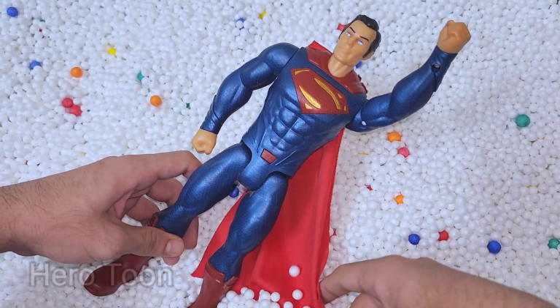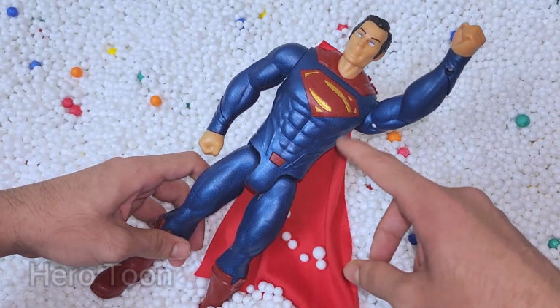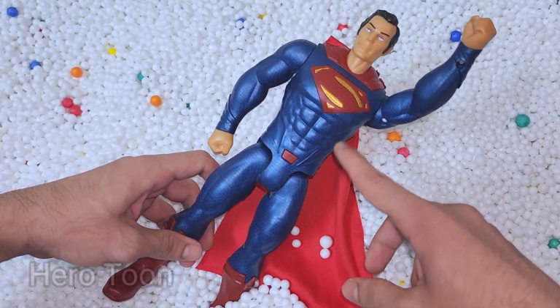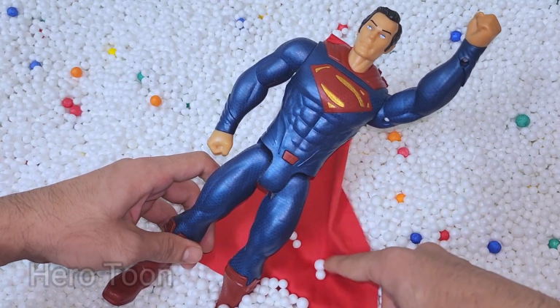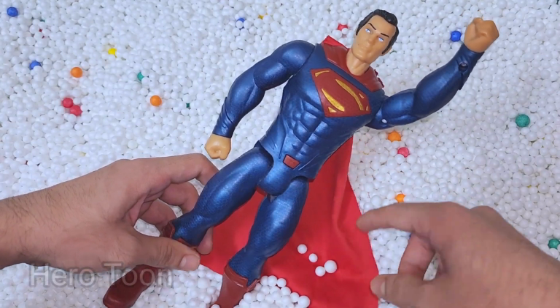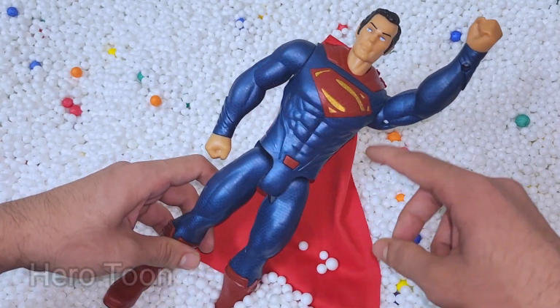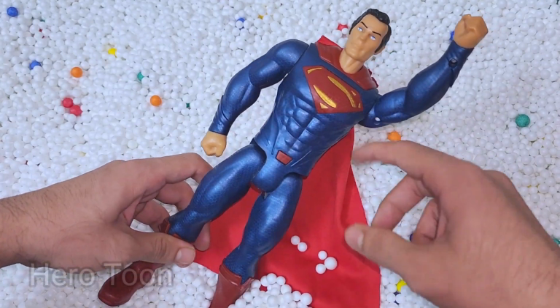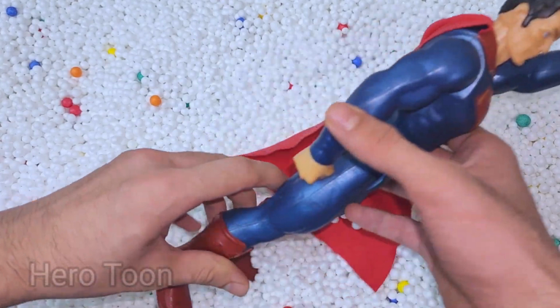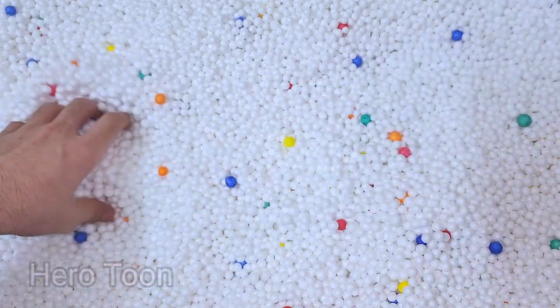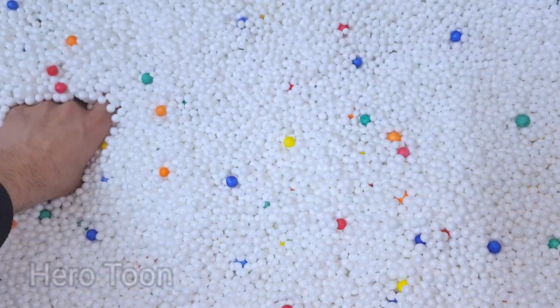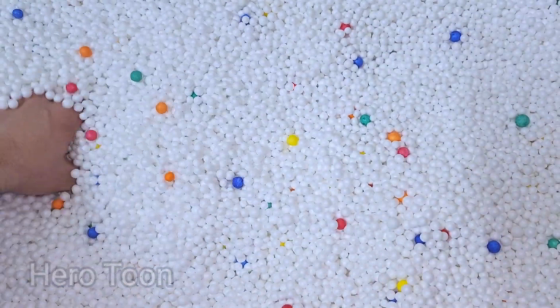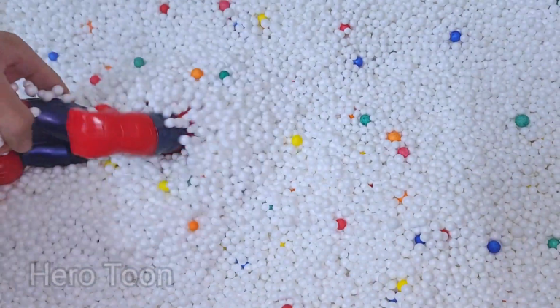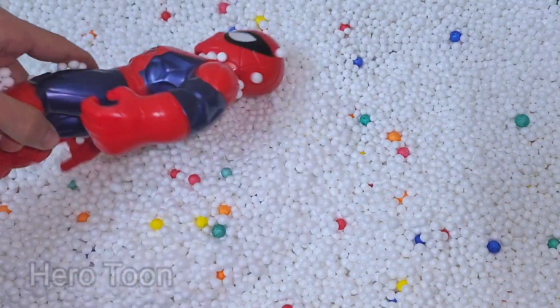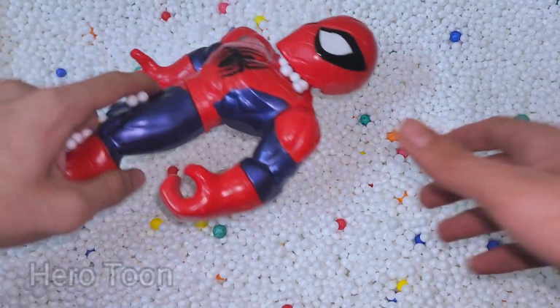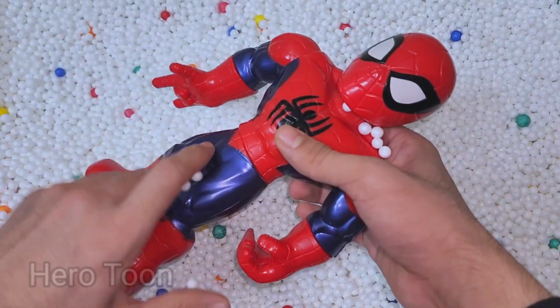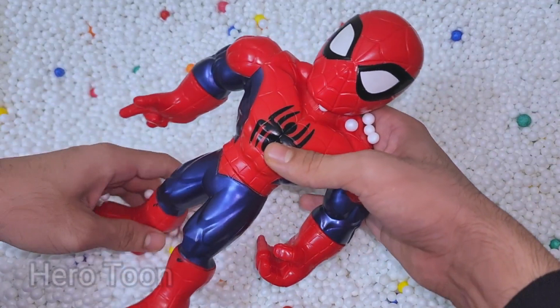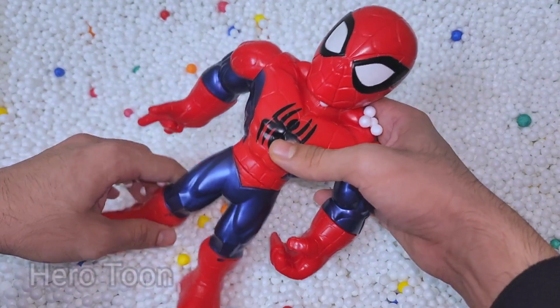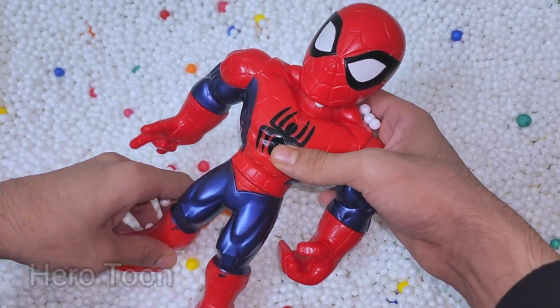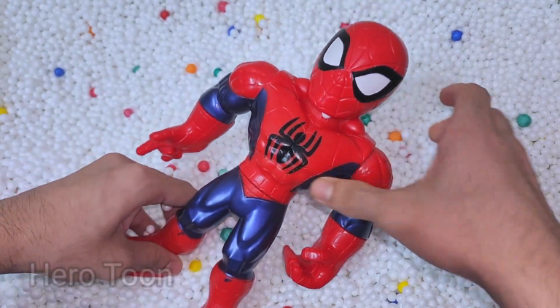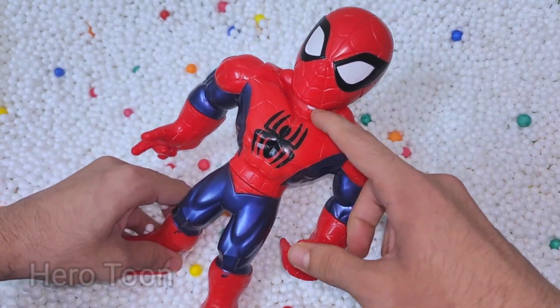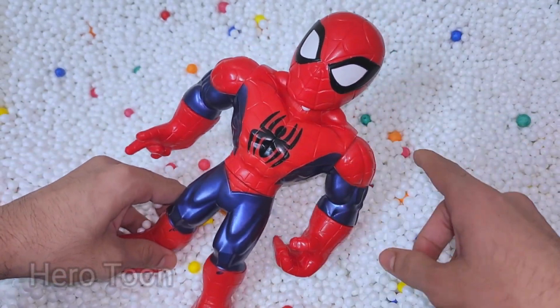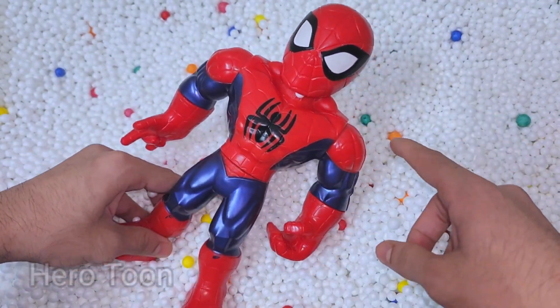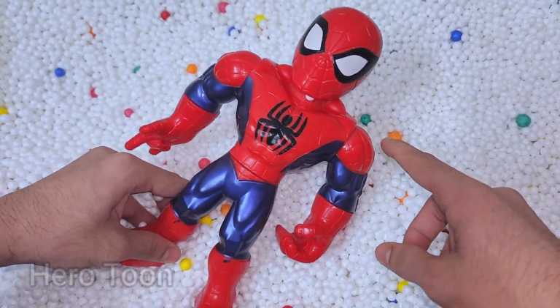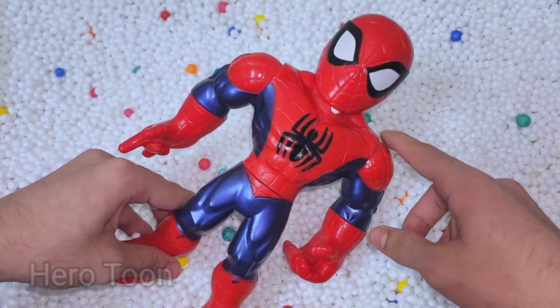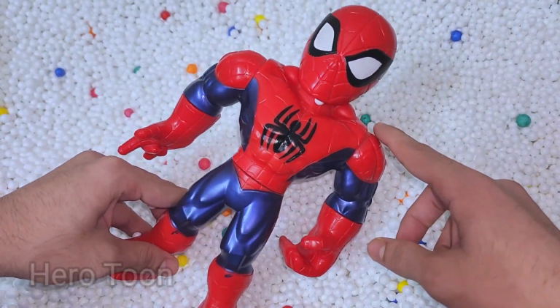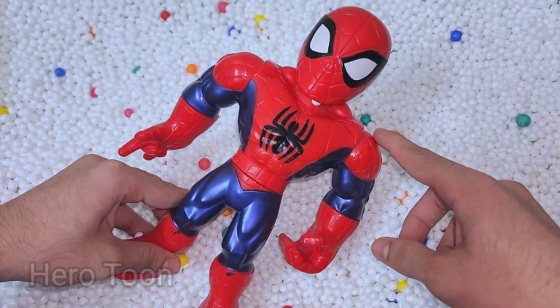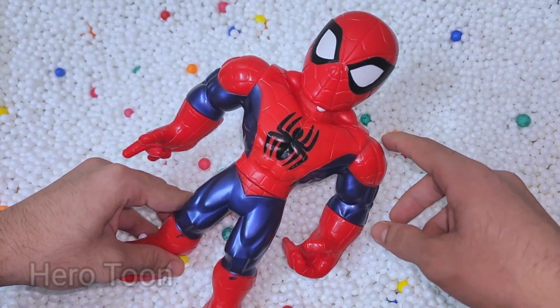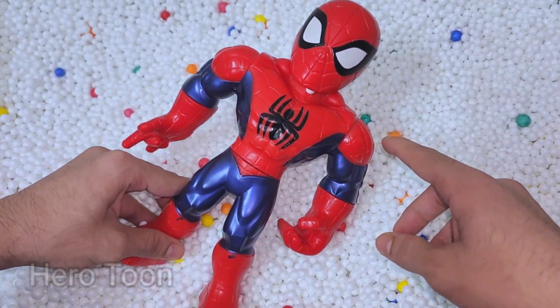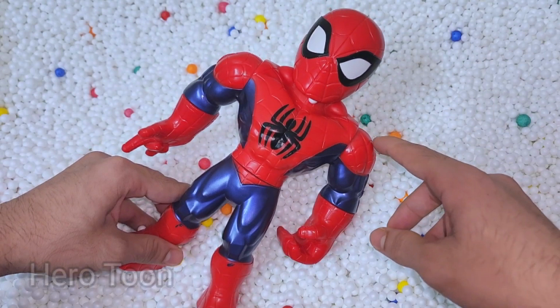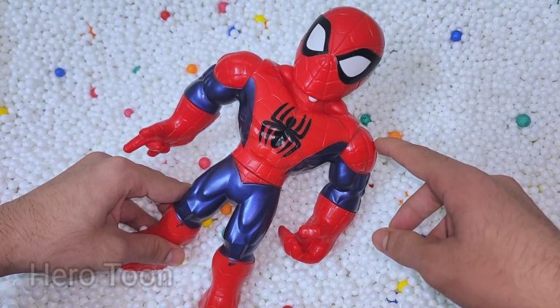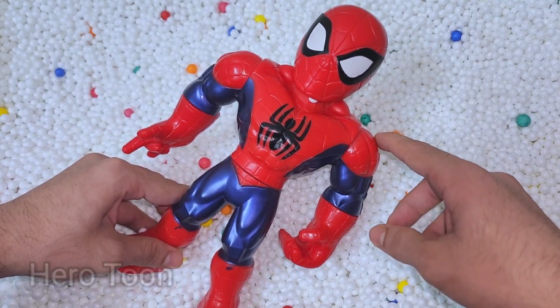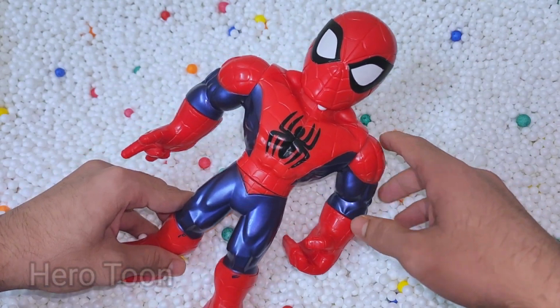Wow guys, very cool looking cap — very nice logo on the chest. Let's find something inside. Oh wow guys, look what I find — this is very red, blue, shiny, and this is Spider-Man cartoon!